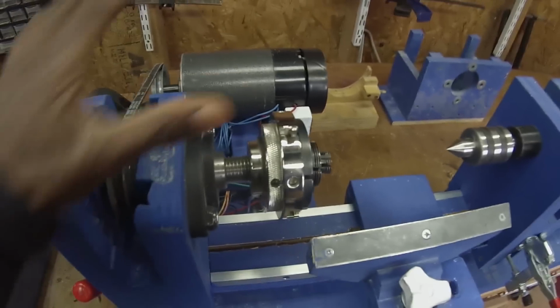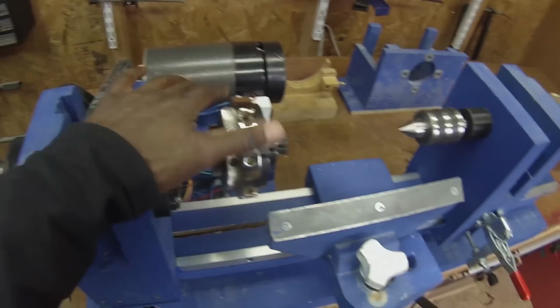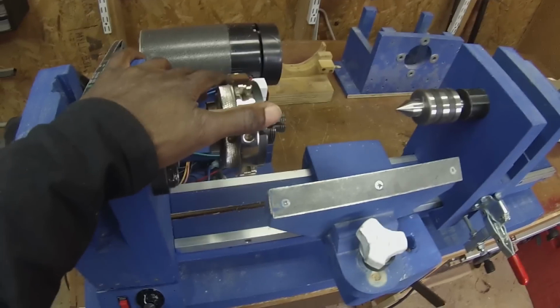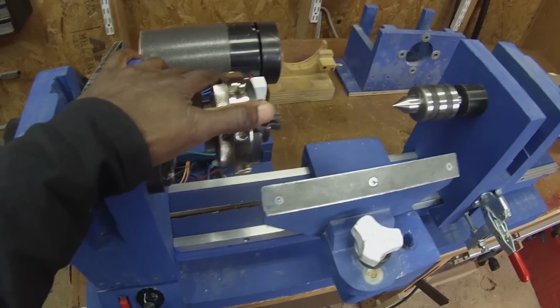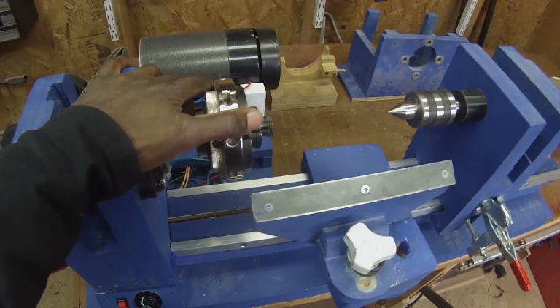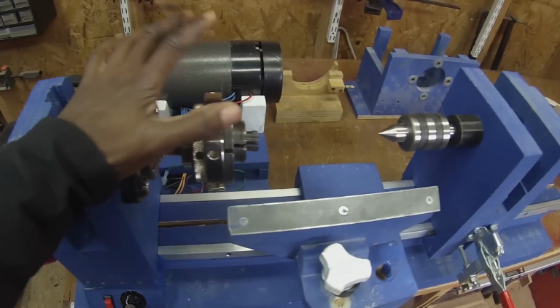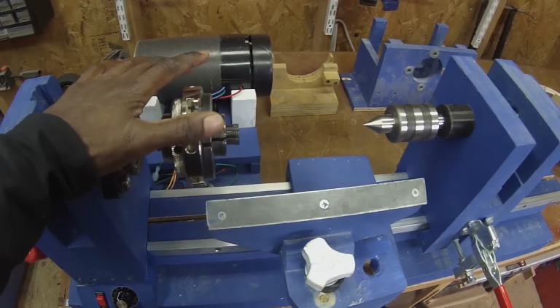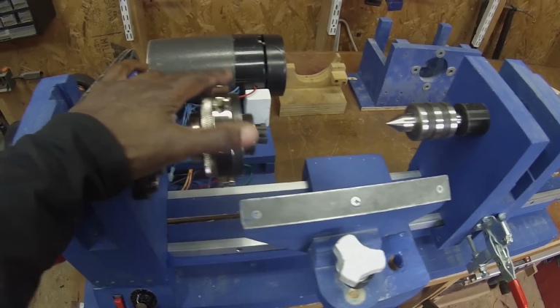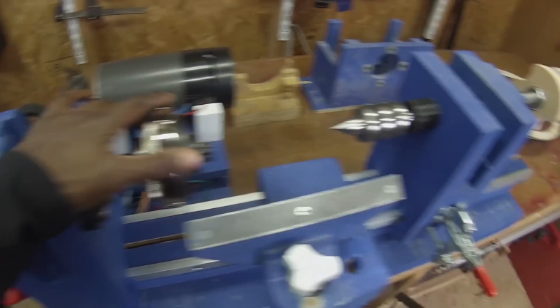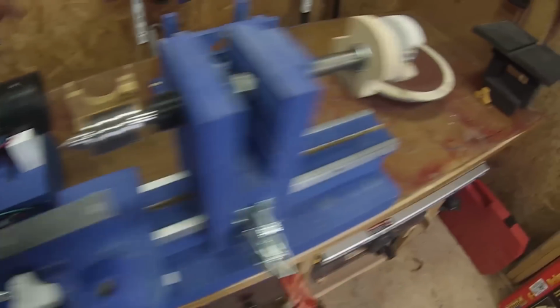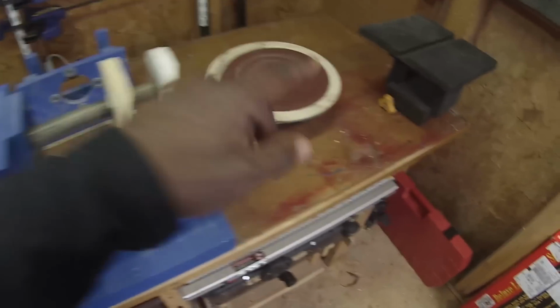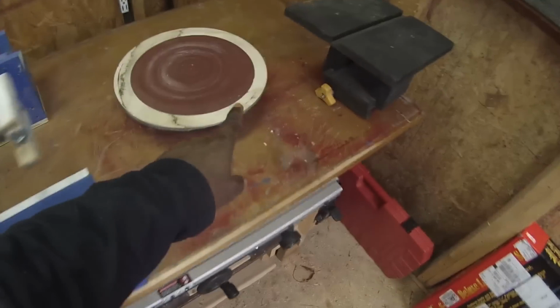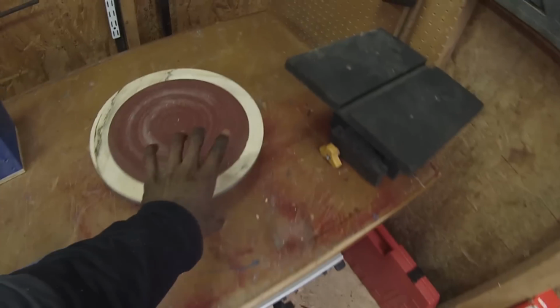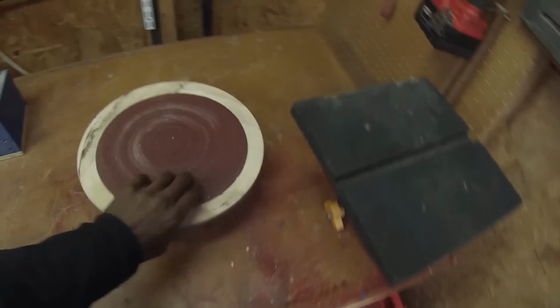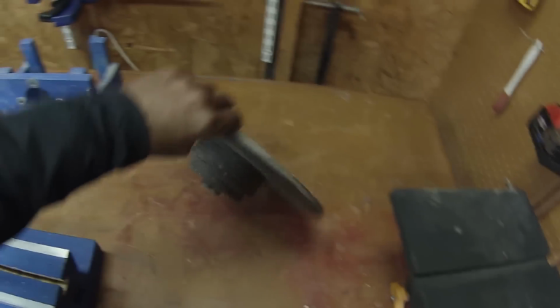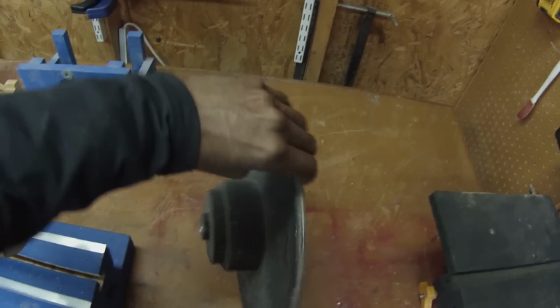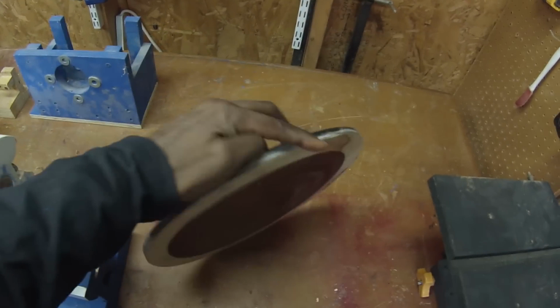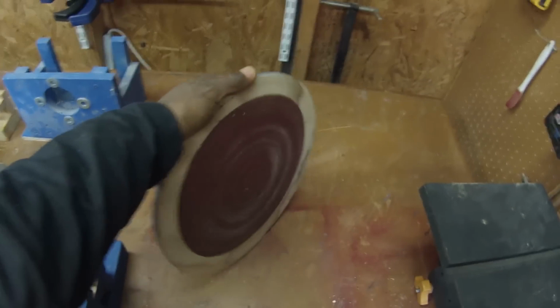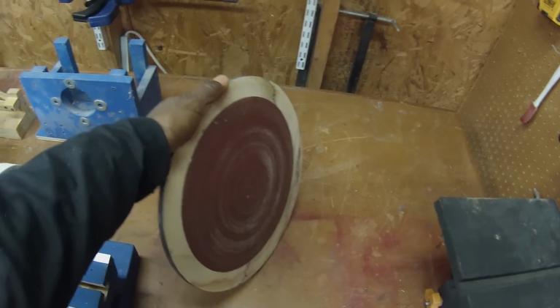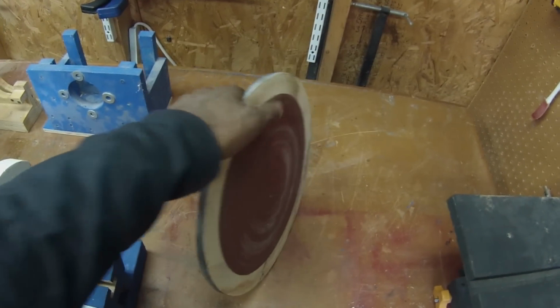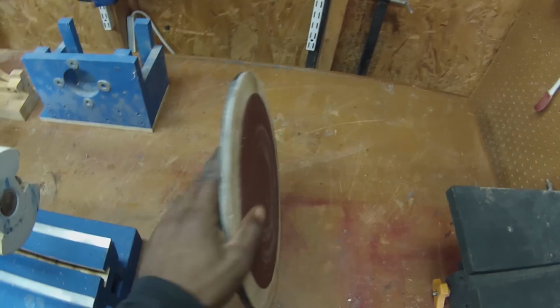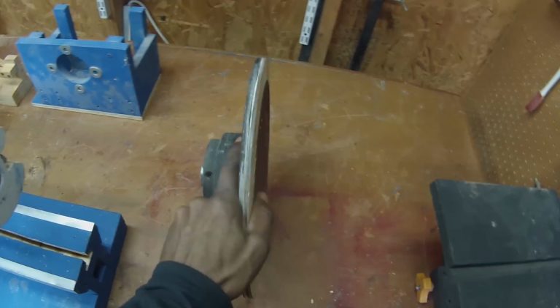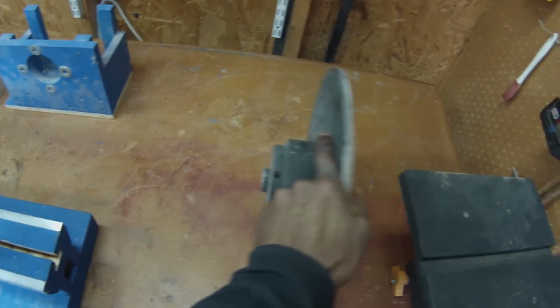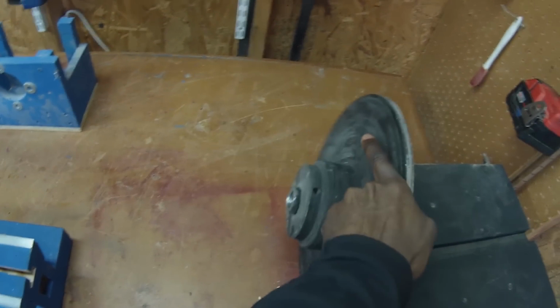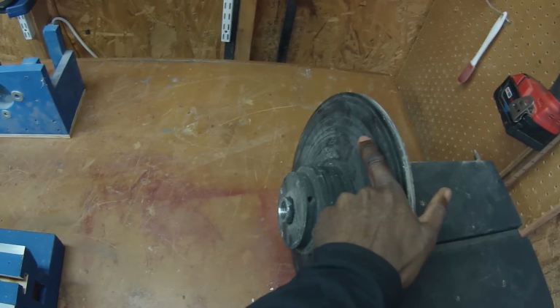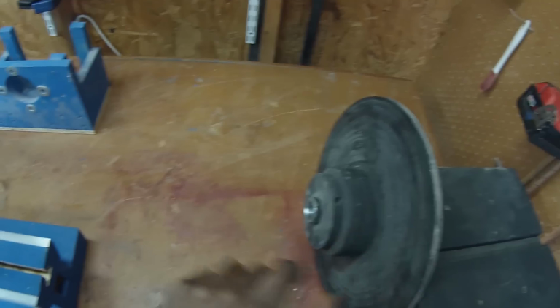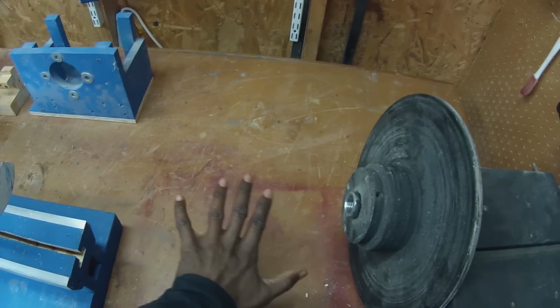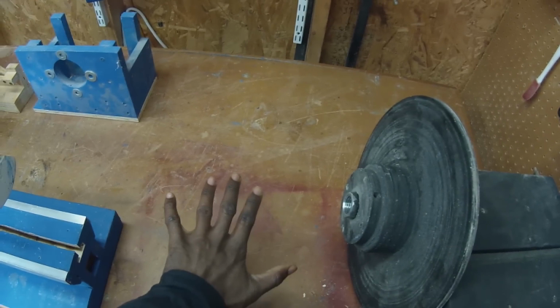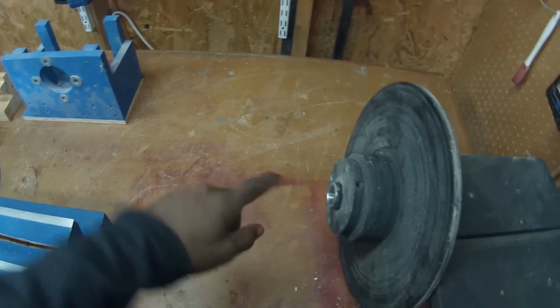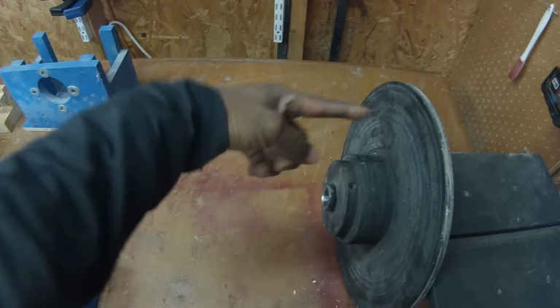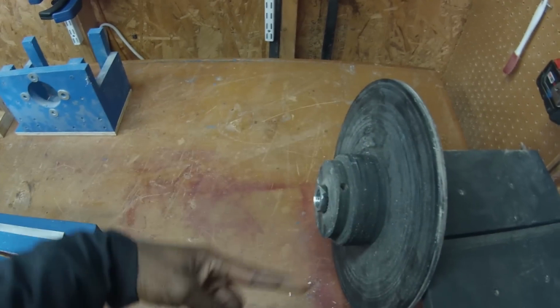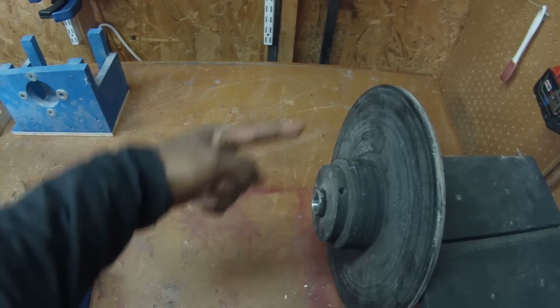So if you're going to be building accessories, you want to be able to turn those accessories down — something like this. If you want to build a sanding disc, for example, you can advance this forward, put your tool rest behind it, and work on the back of it.